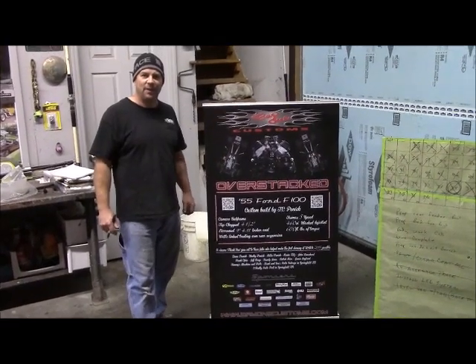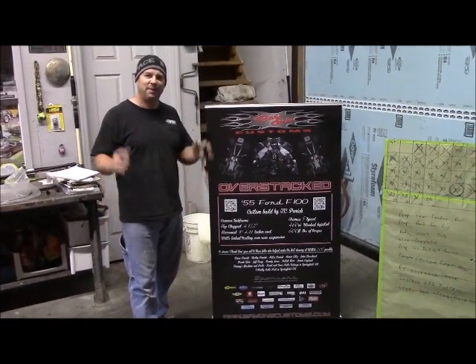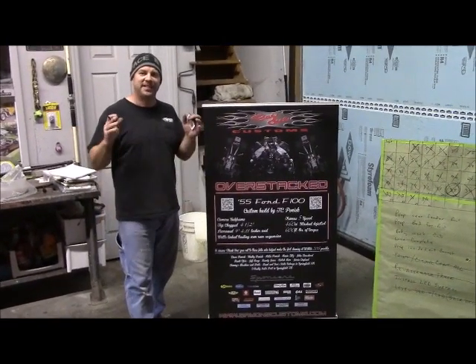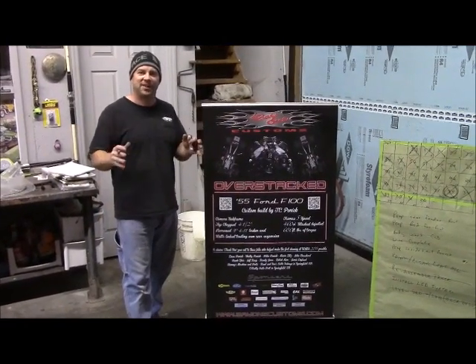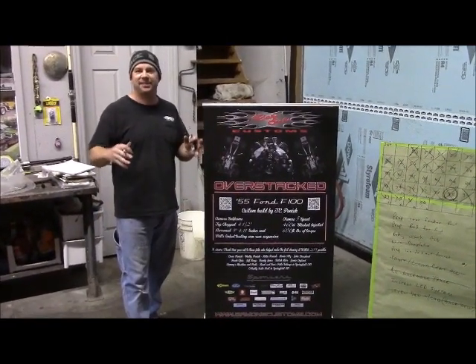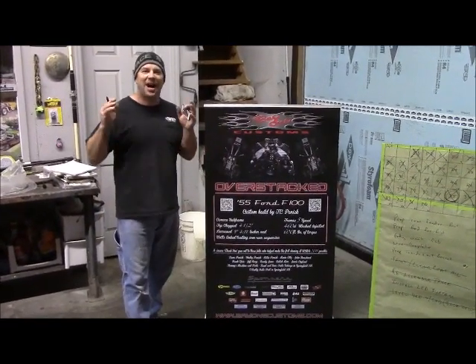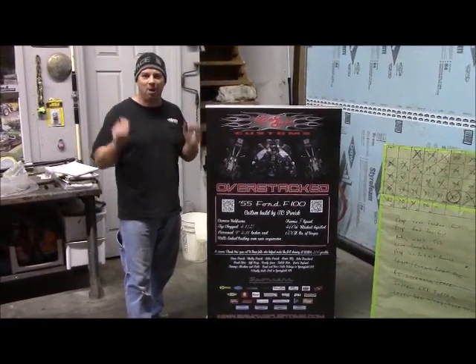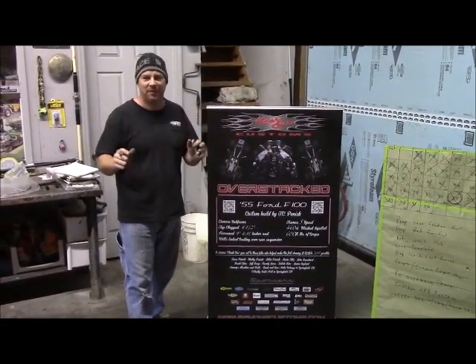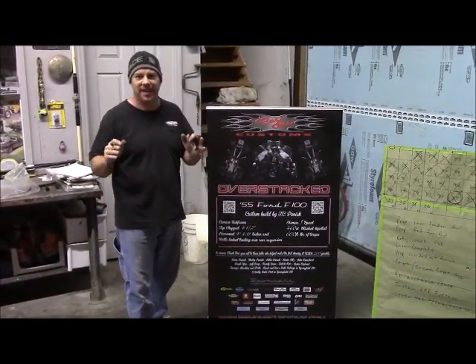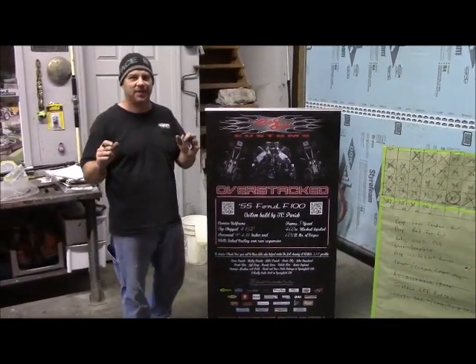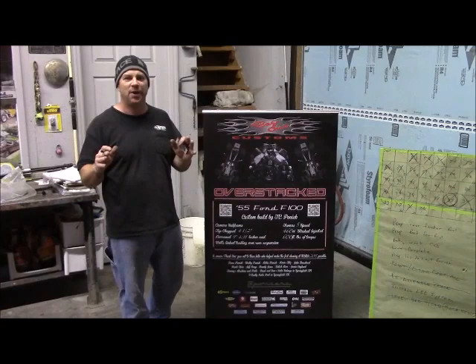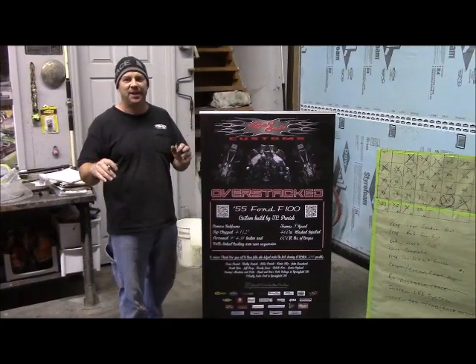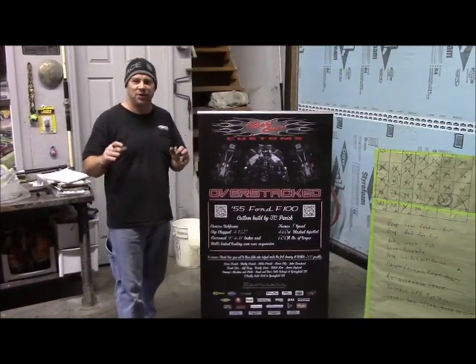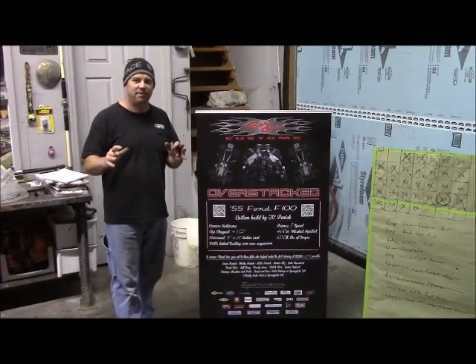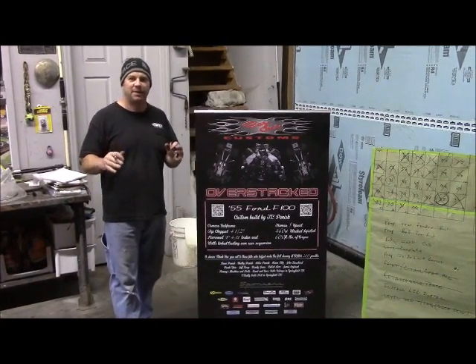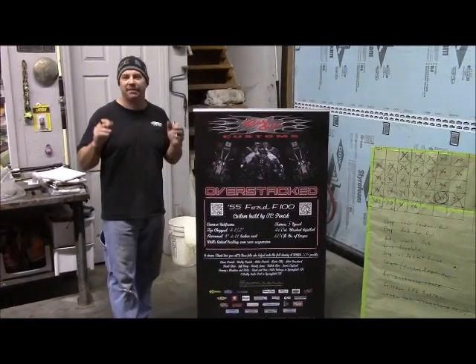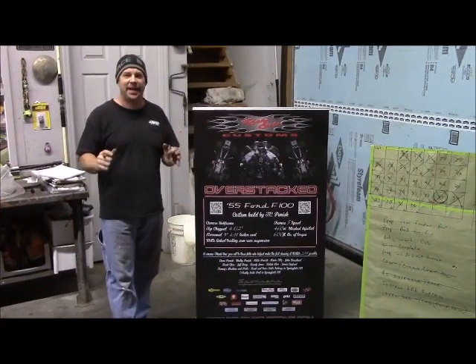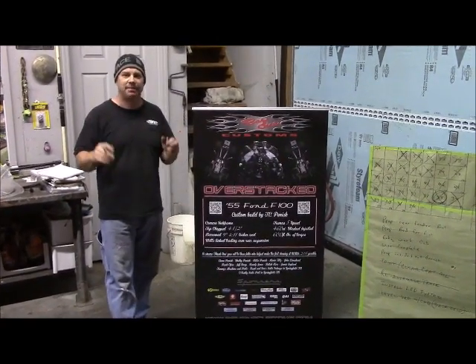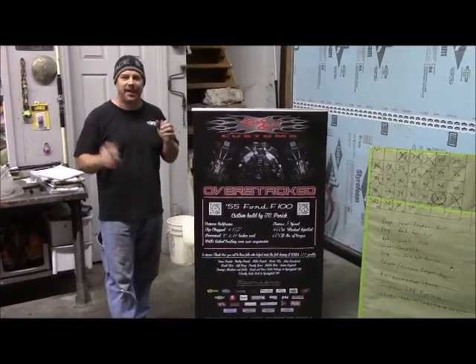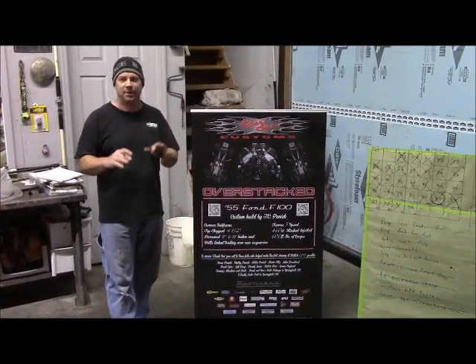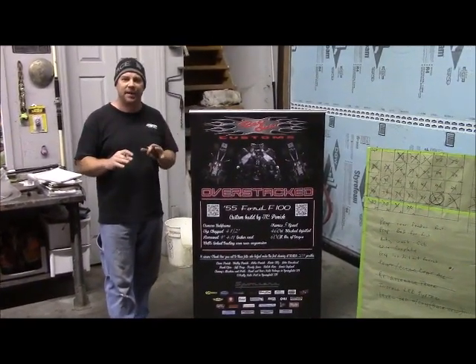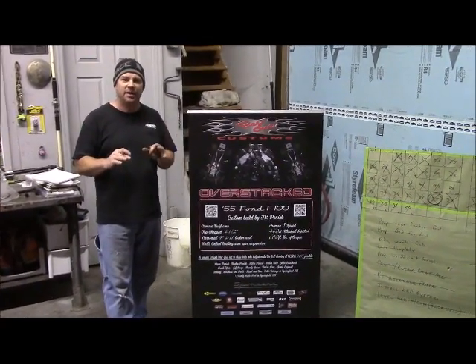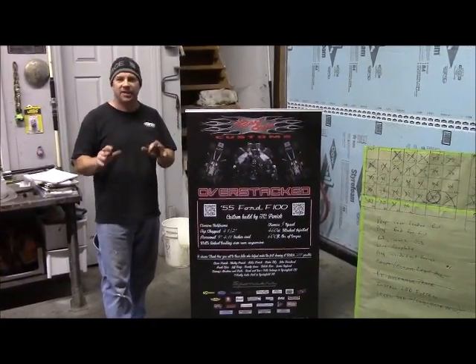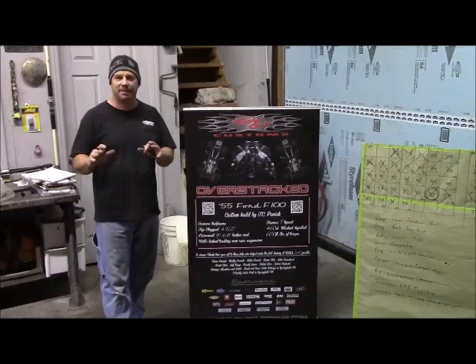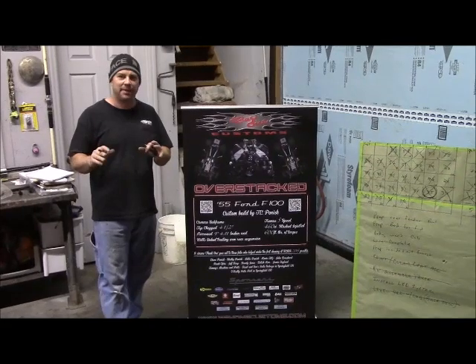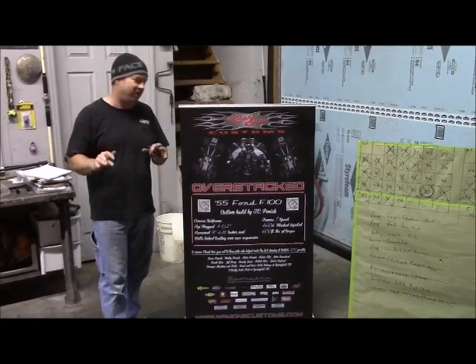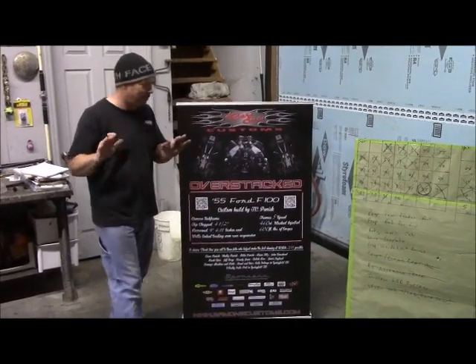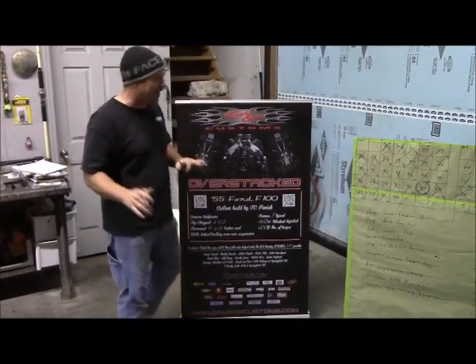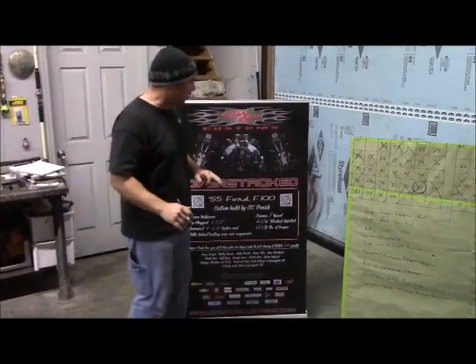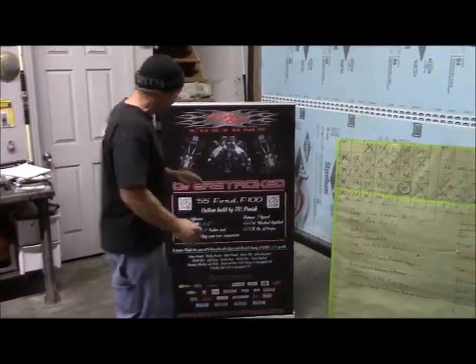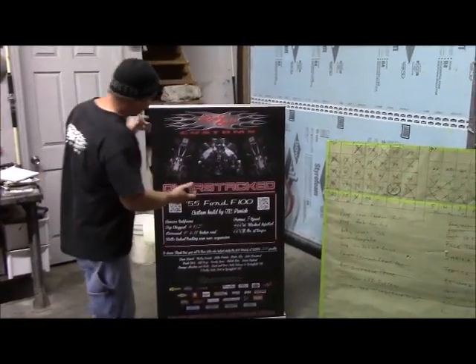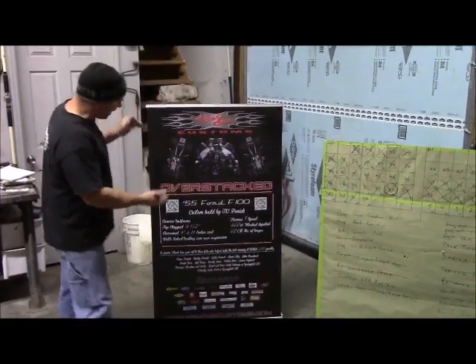We've been in the SEMA crunch and it has been wide open for the last two months. We've been trying to shoot video but we haven't even had time to edit them or put them together, so I might show you some of them a little bit later. But where we're at right now, we just got our banner in.